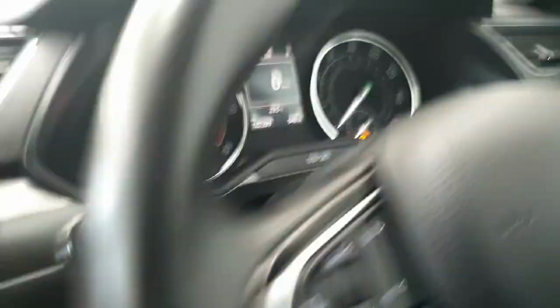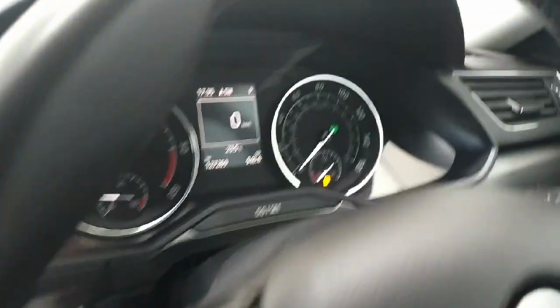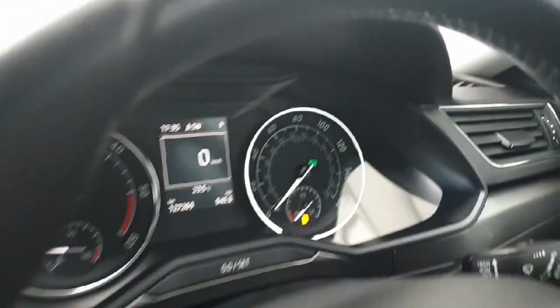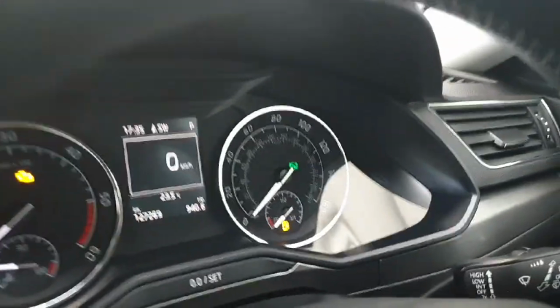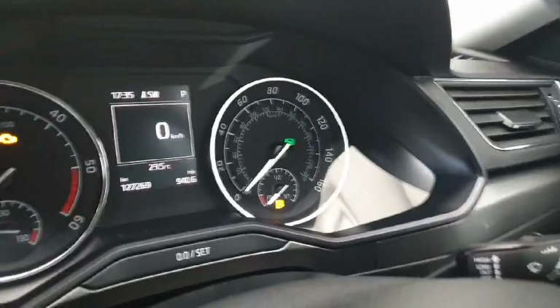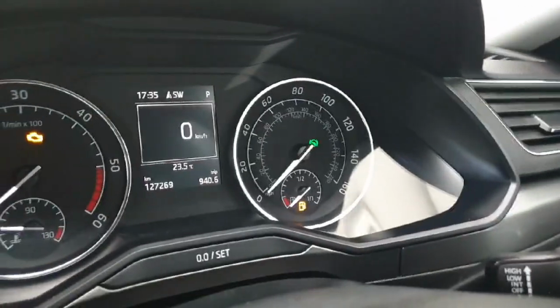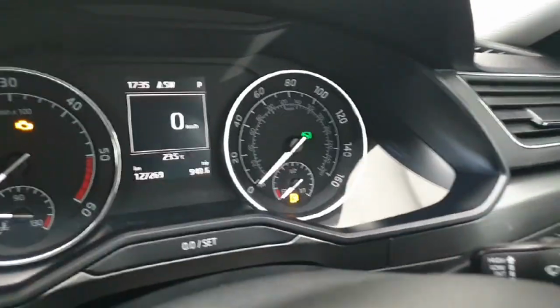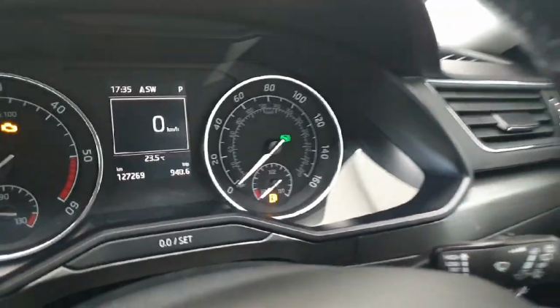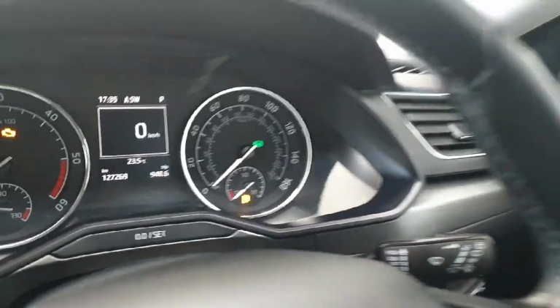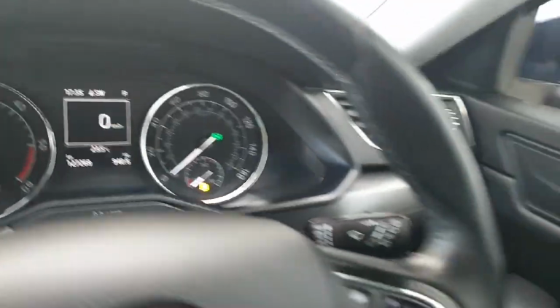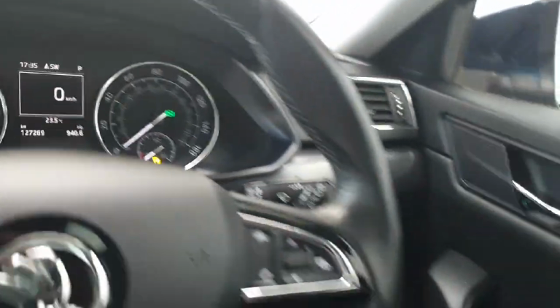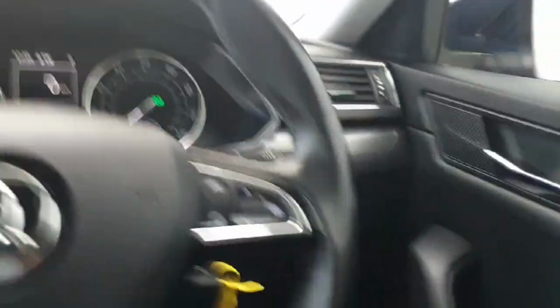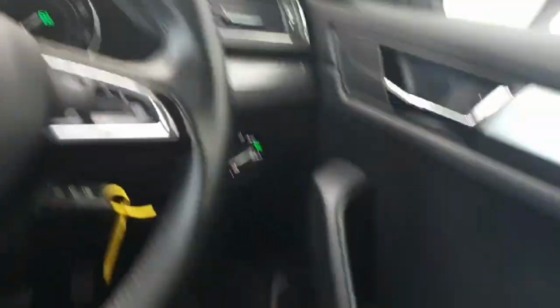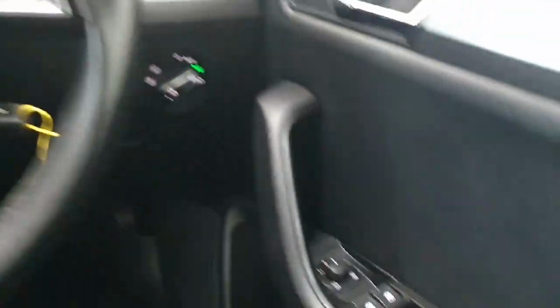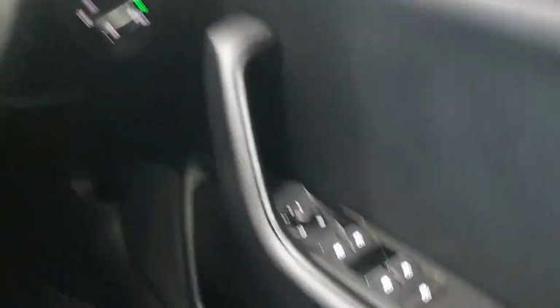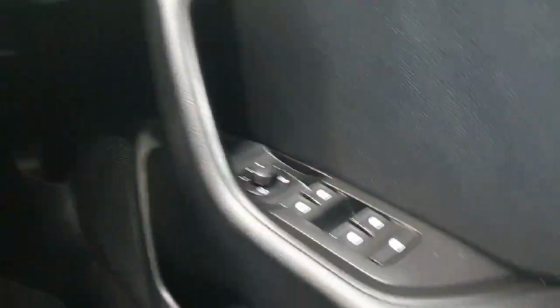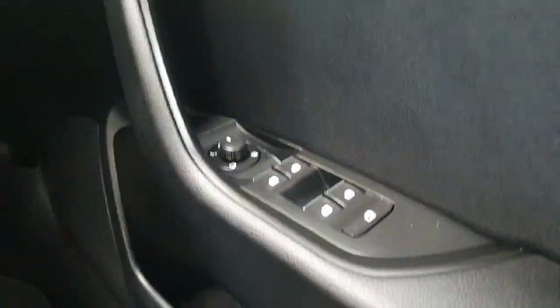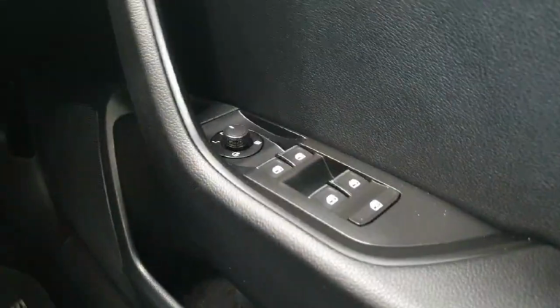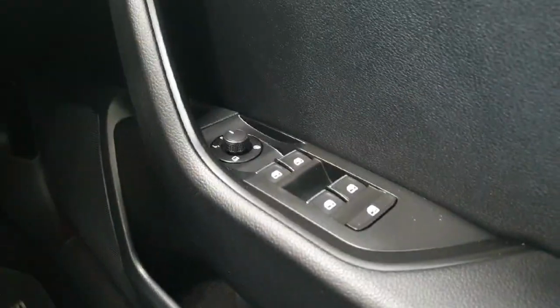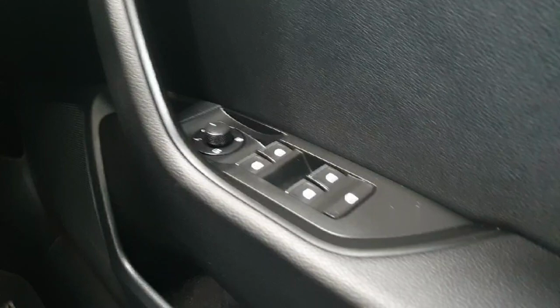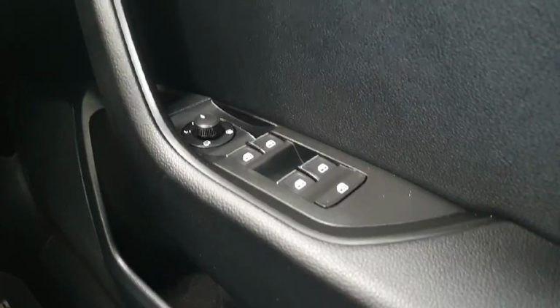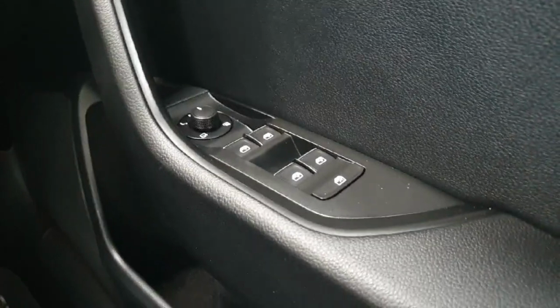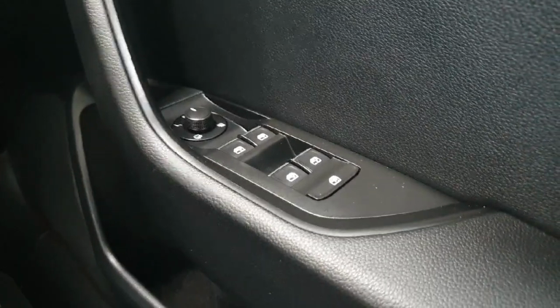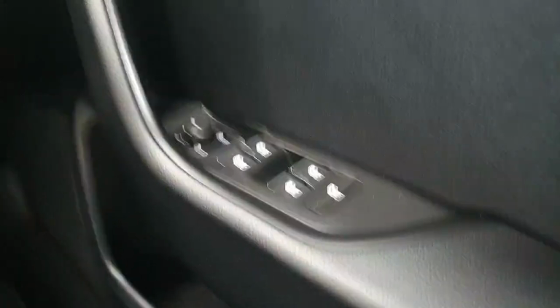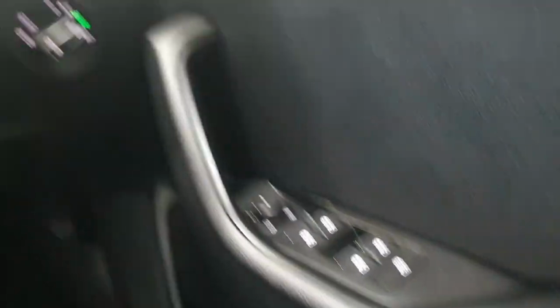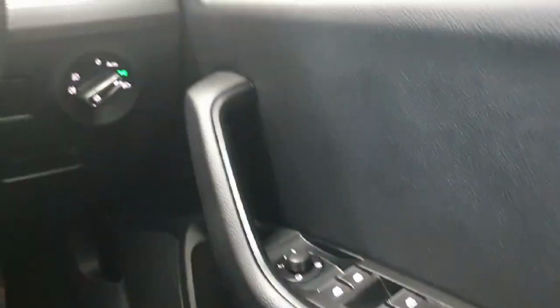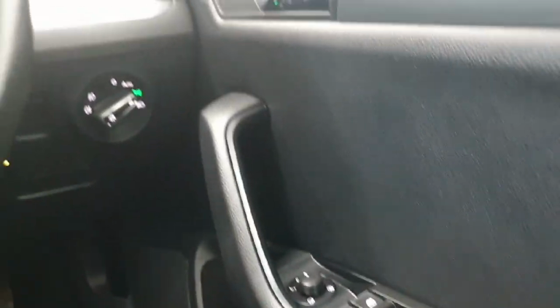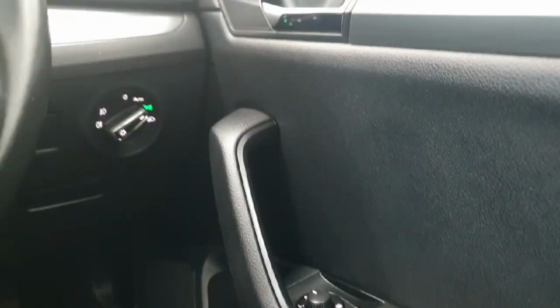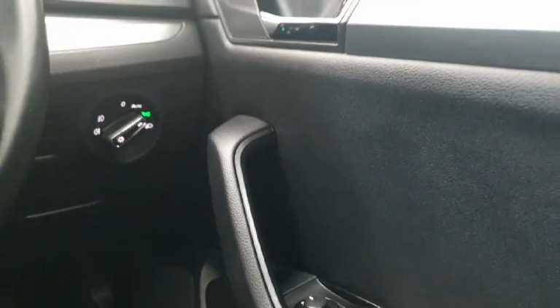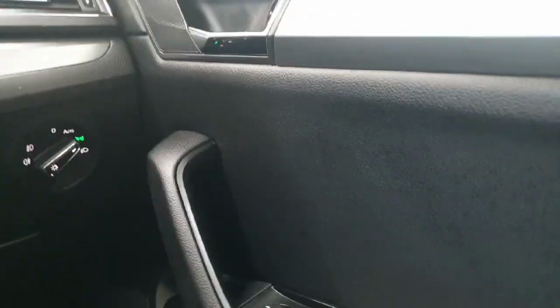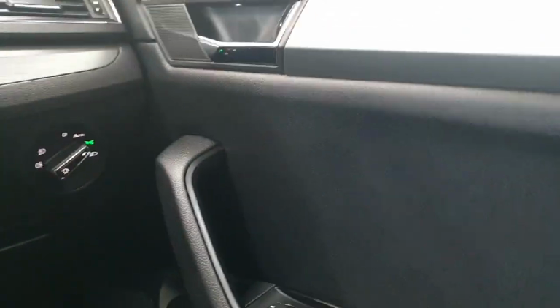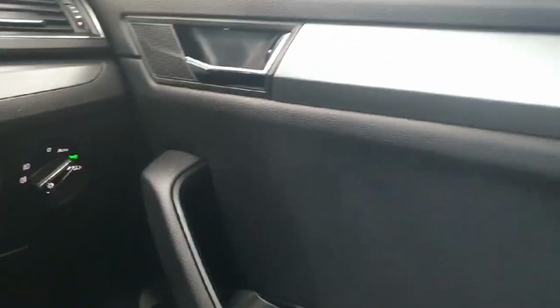The car has only covered 127,000 kilometres from new. You also get electric windows all around with electric mirrors and it does have automatic headlights.